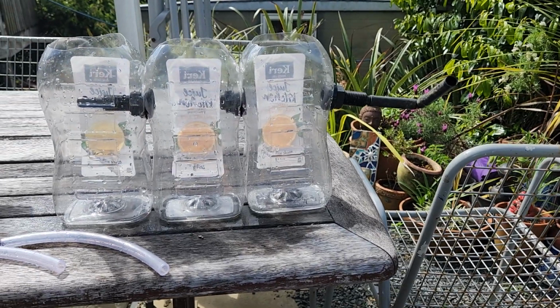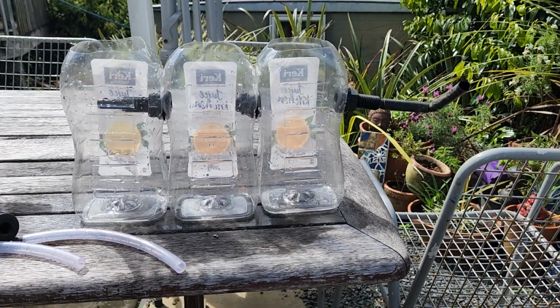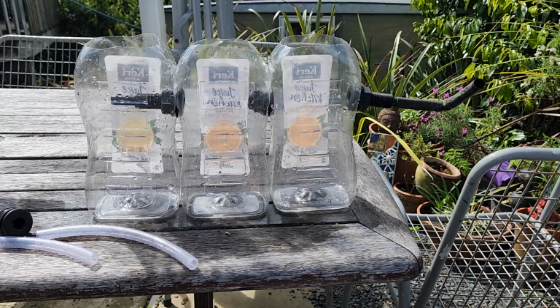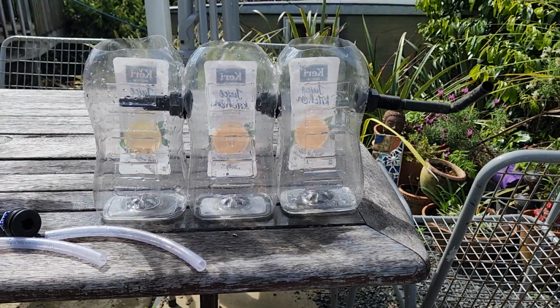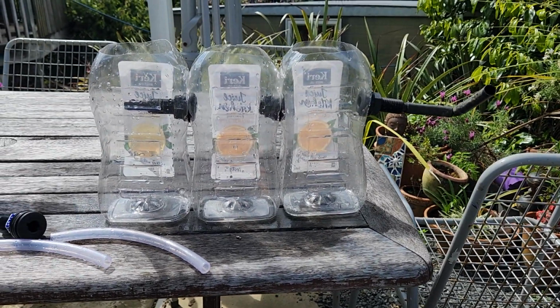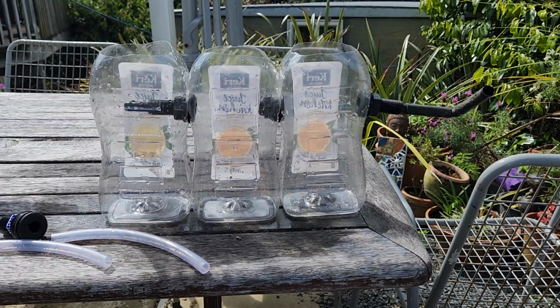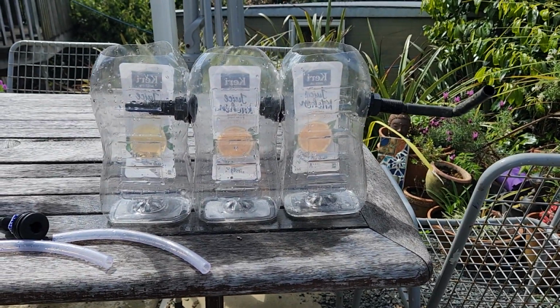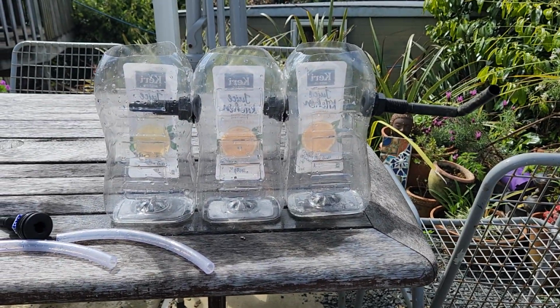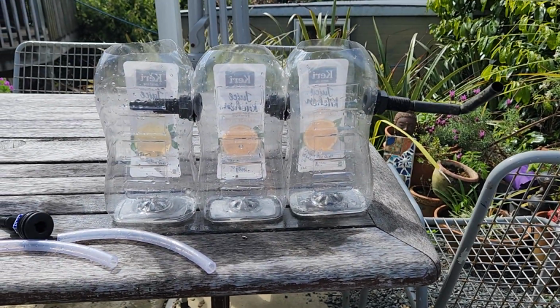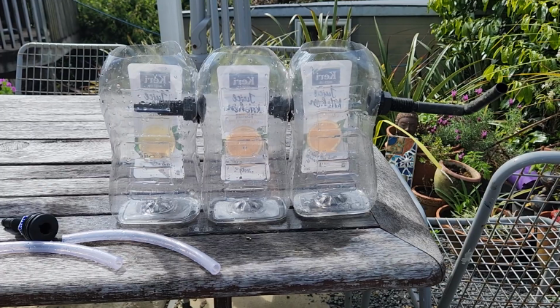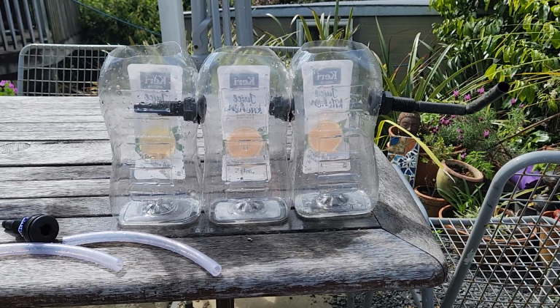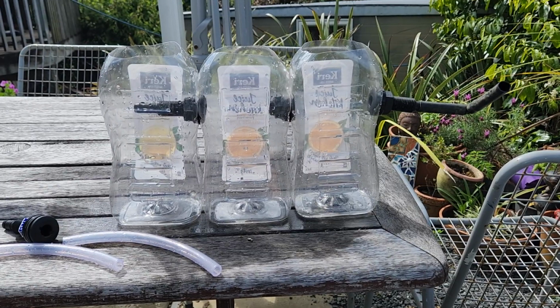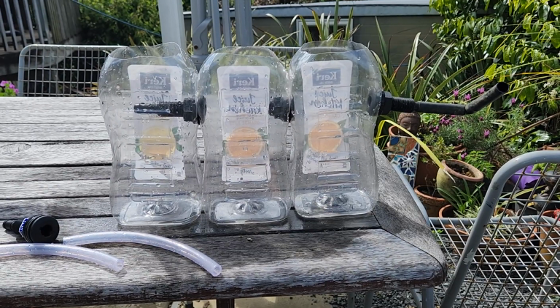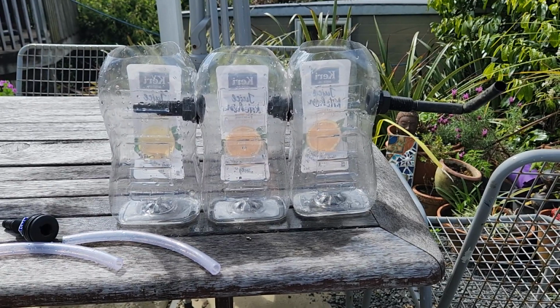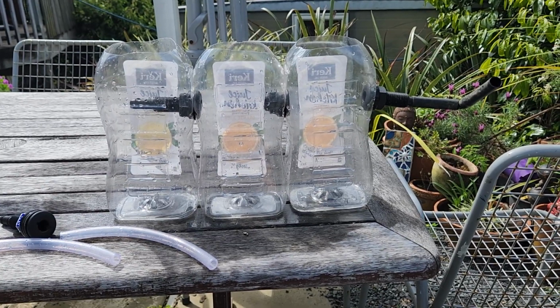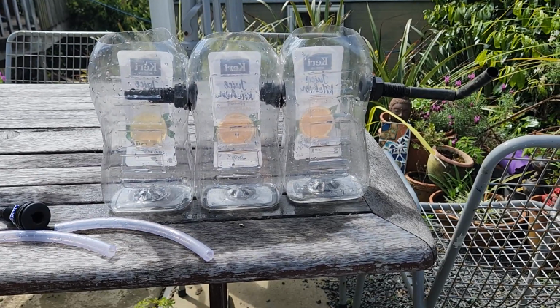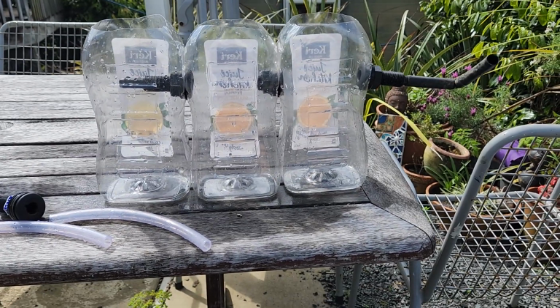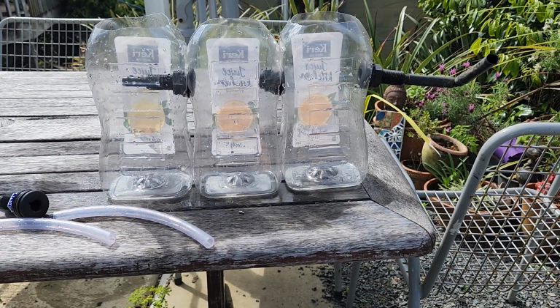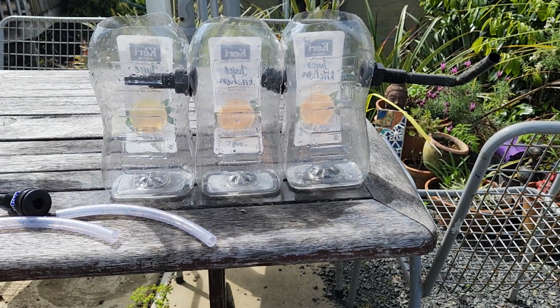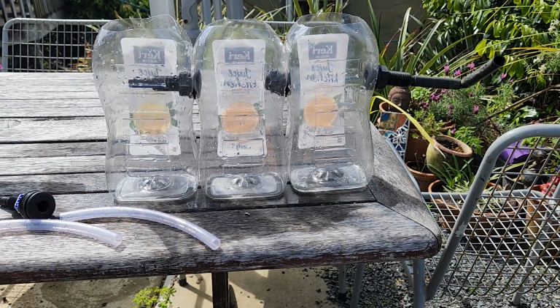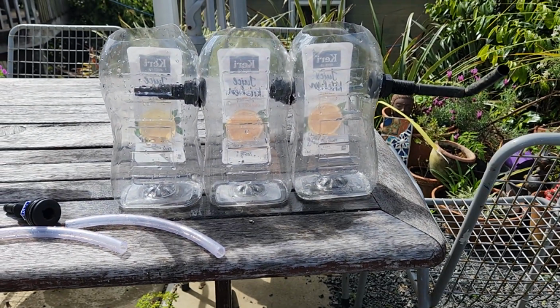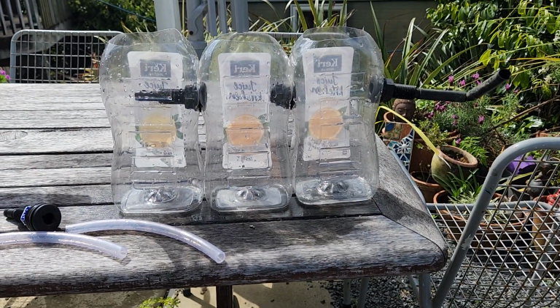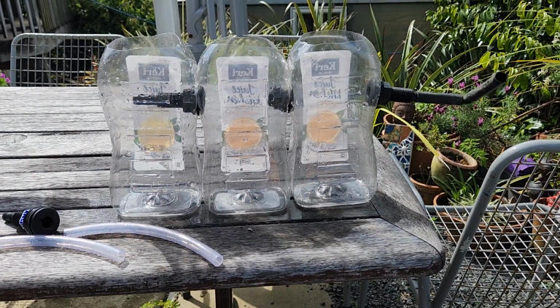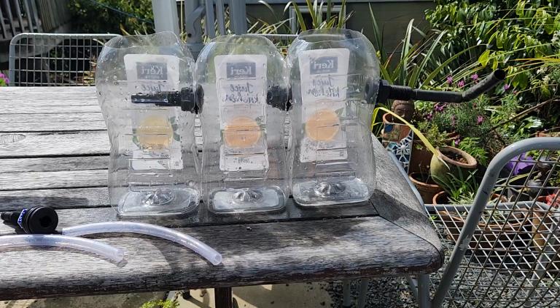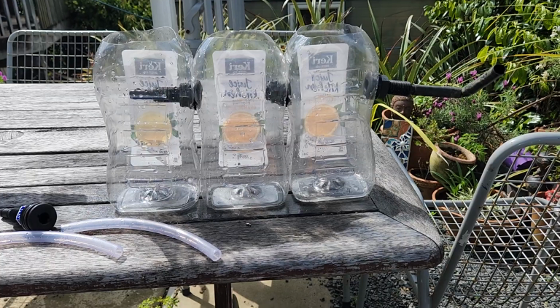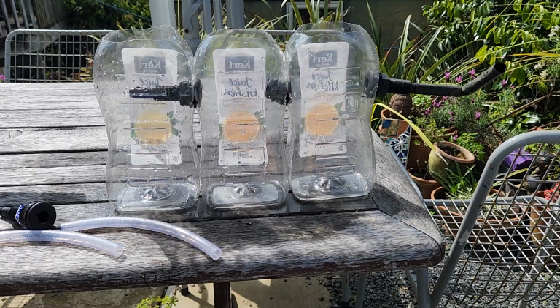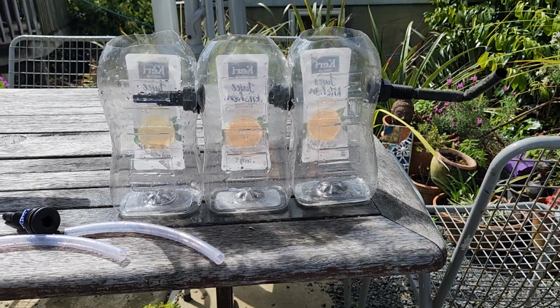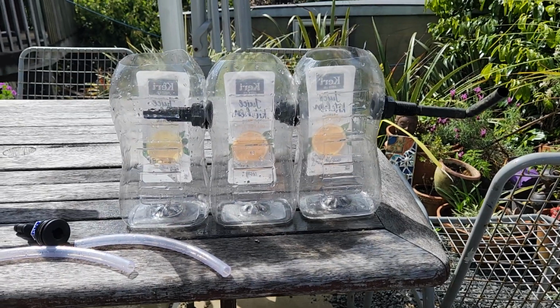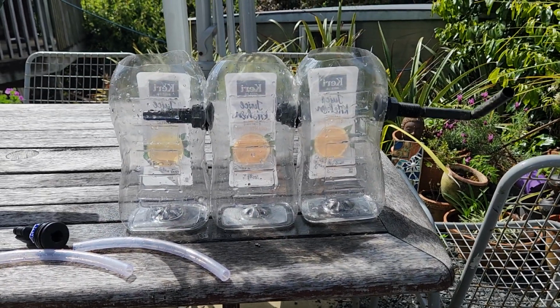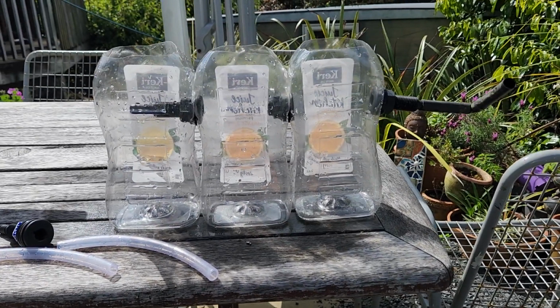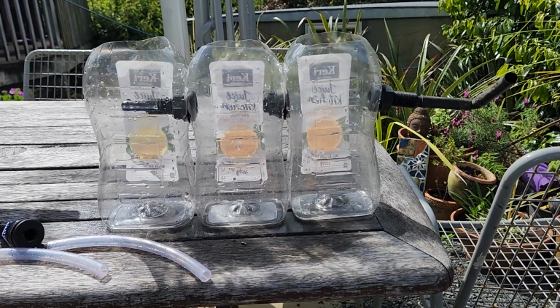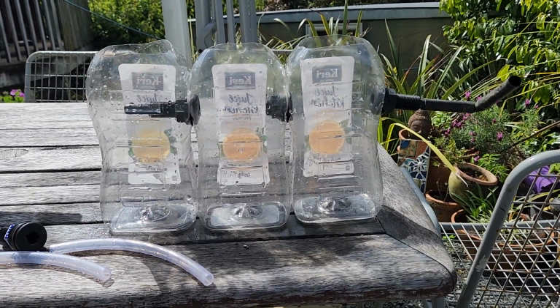Today we're going to look at three things: displacement, equilibrium water level, and surge capacity.